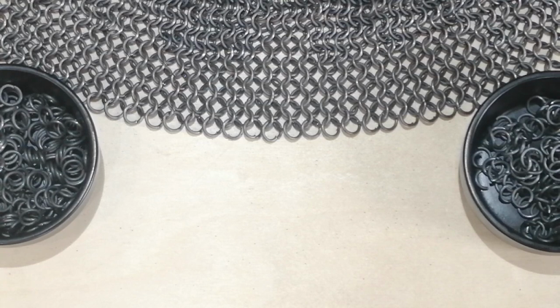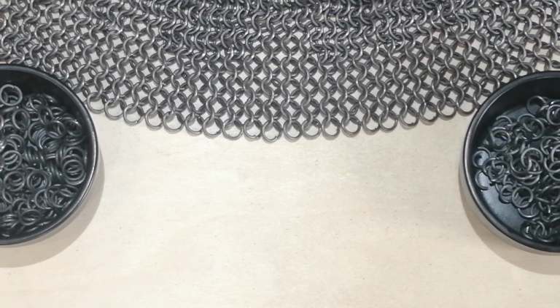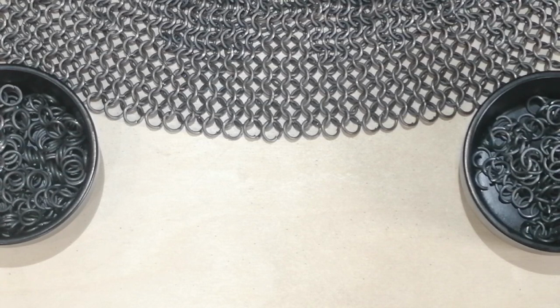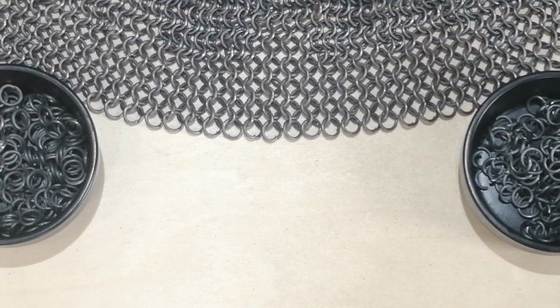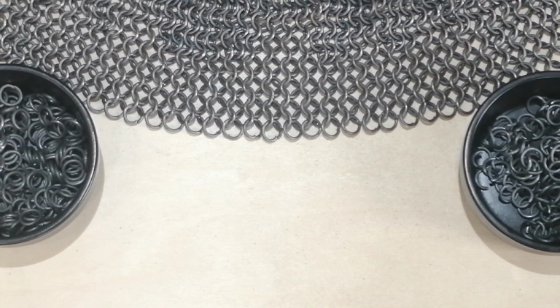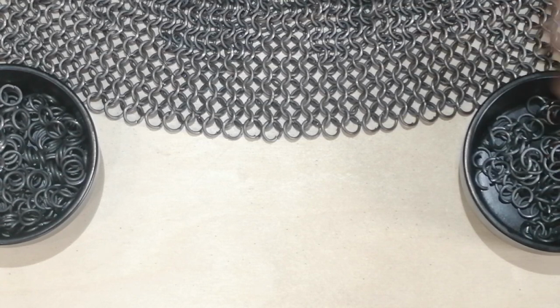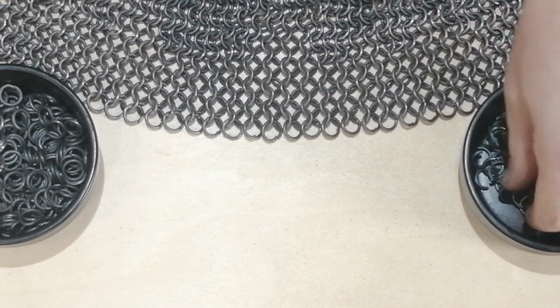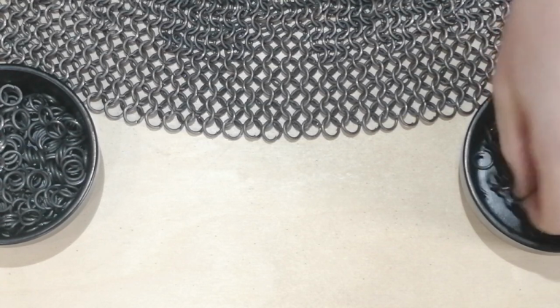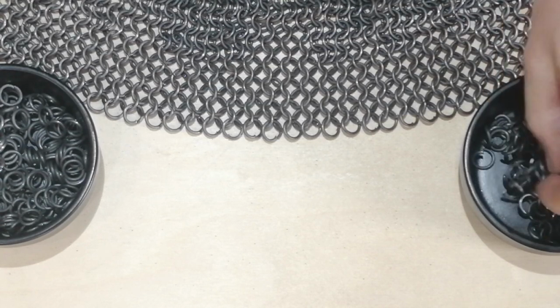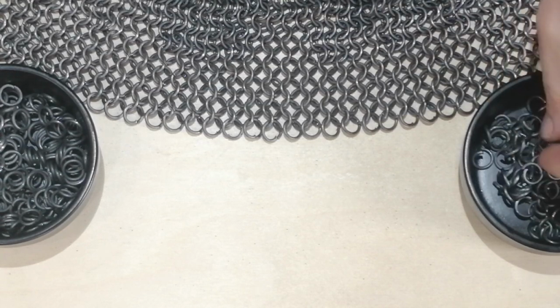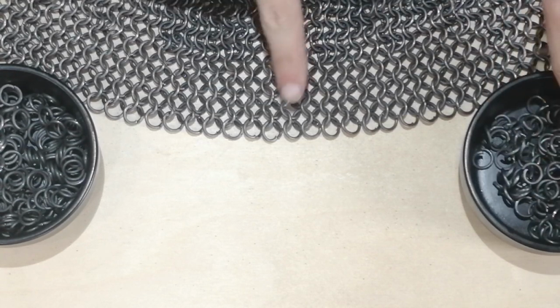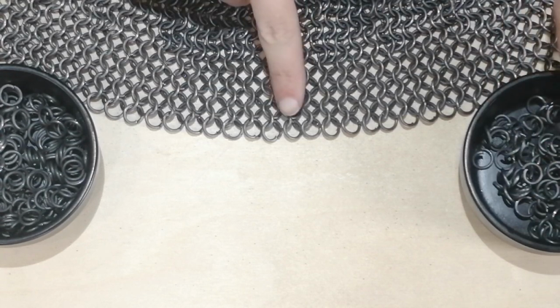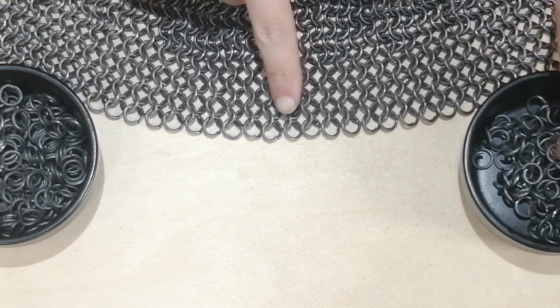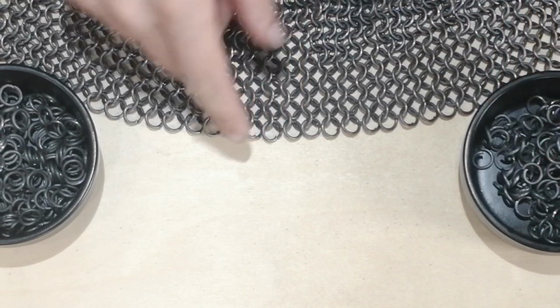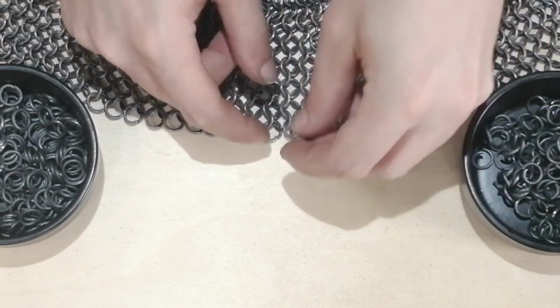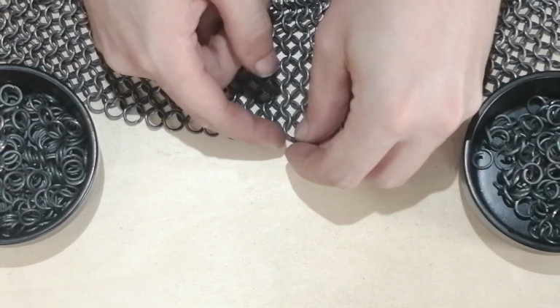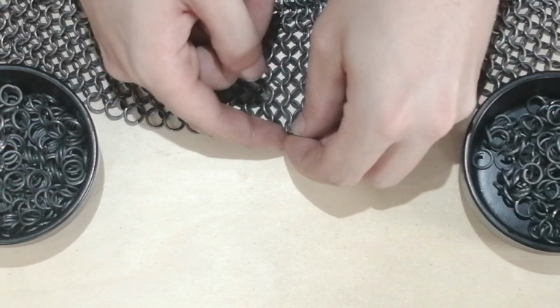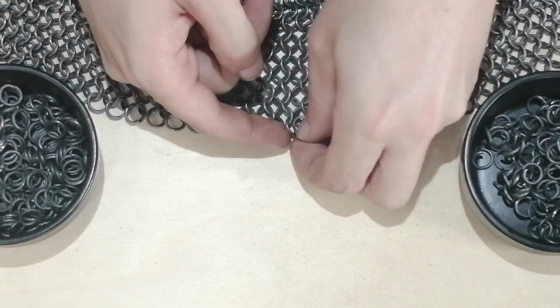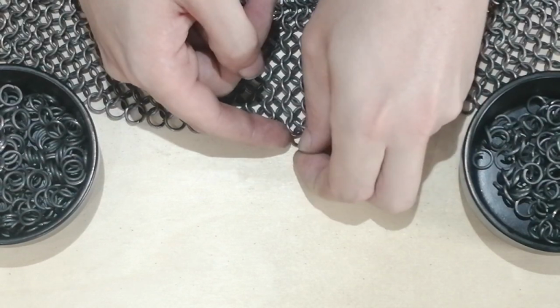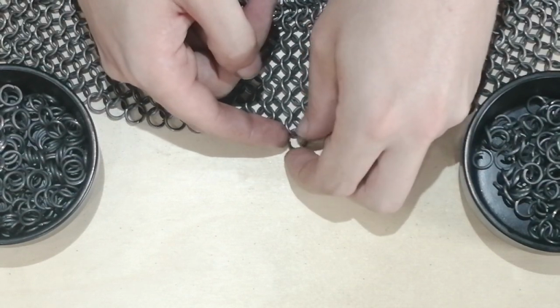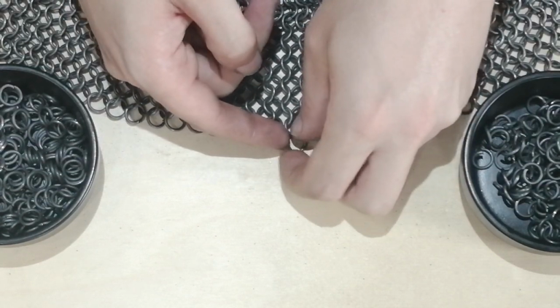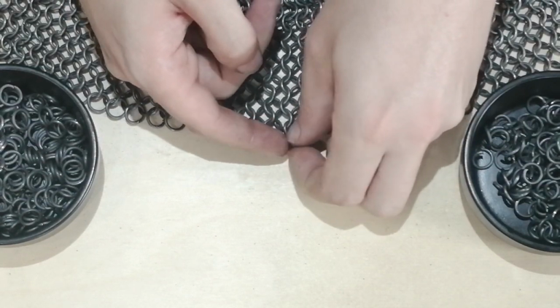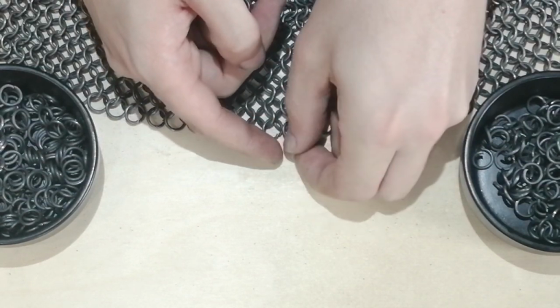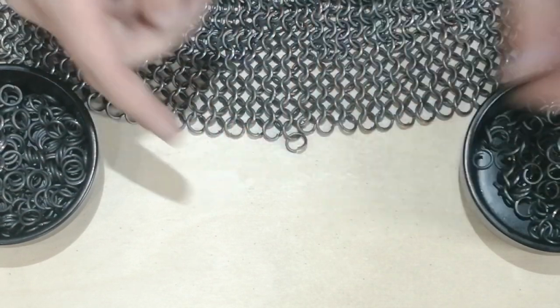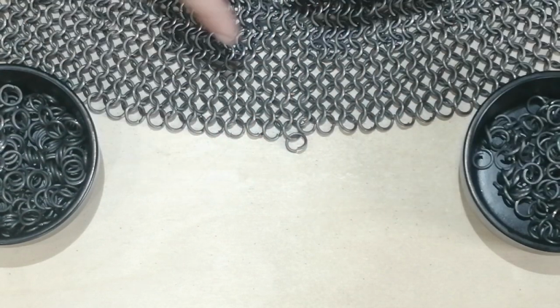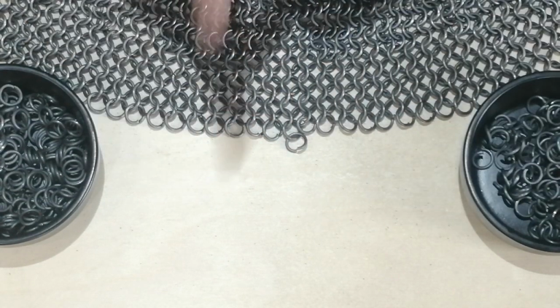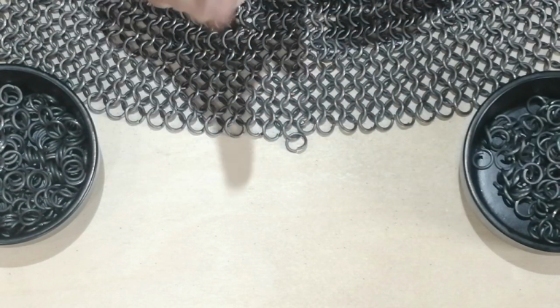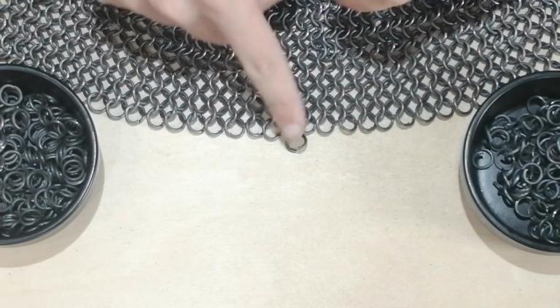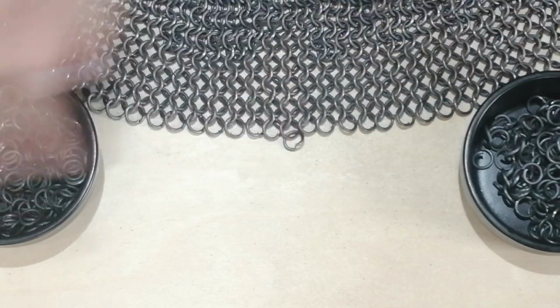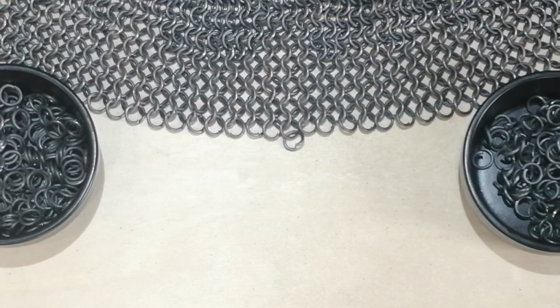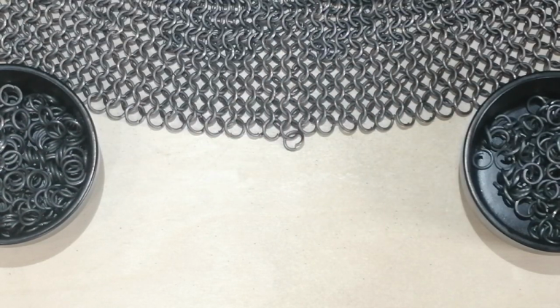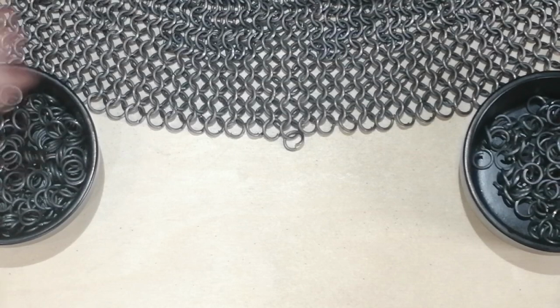They are very, very simple, very easy. All you do is you add a ring to your previous row — just one, only attached to one ring.